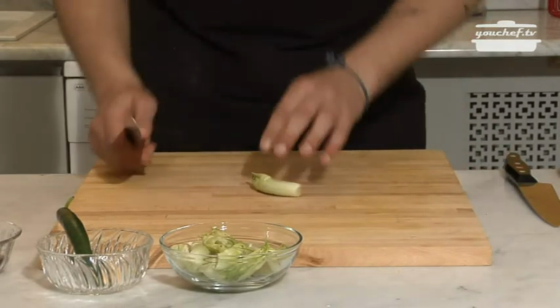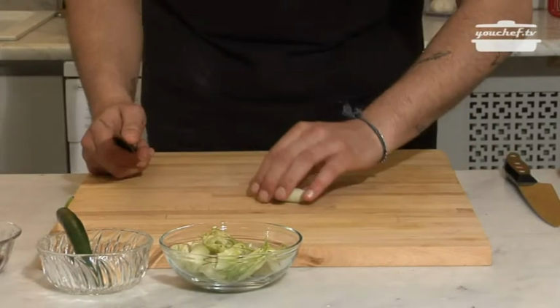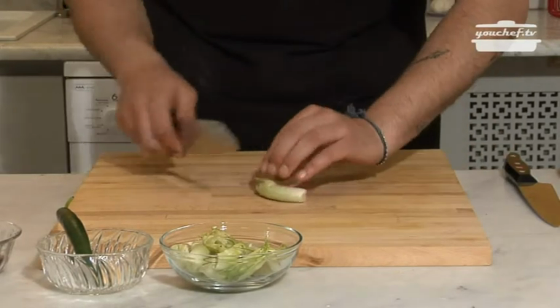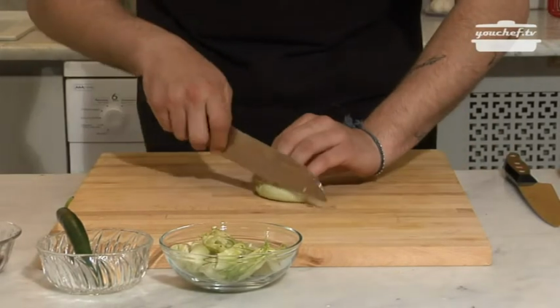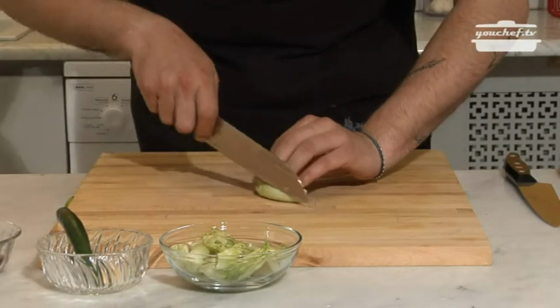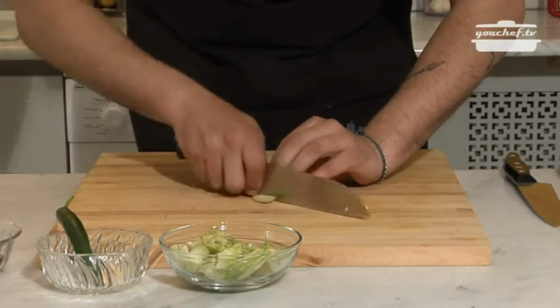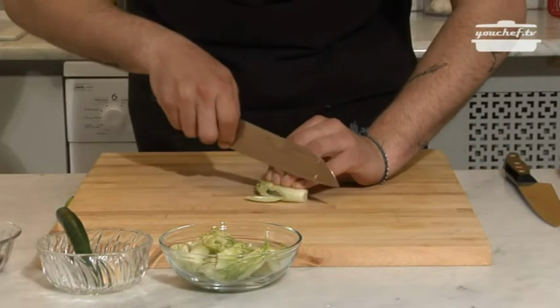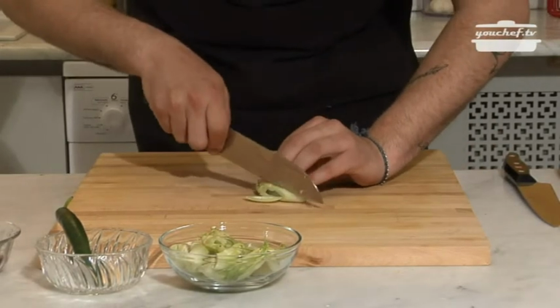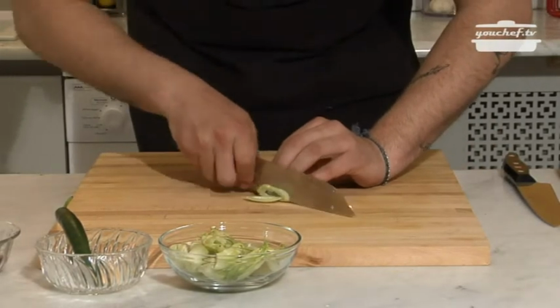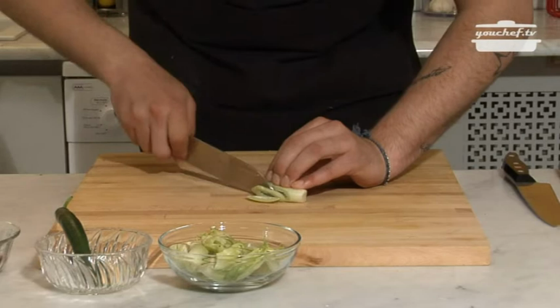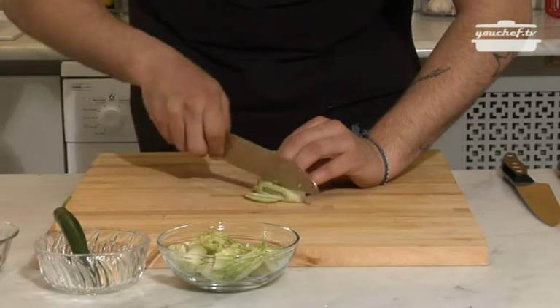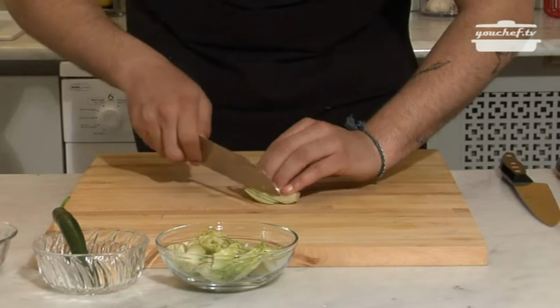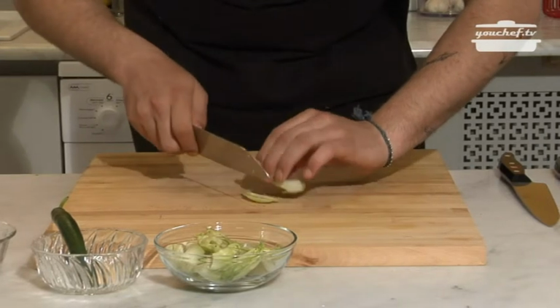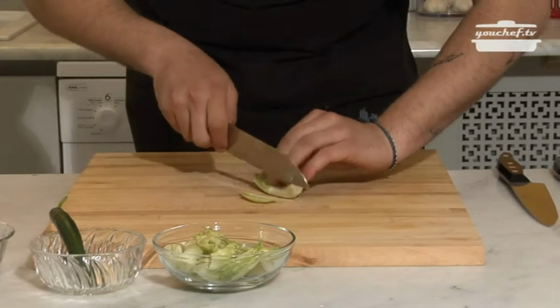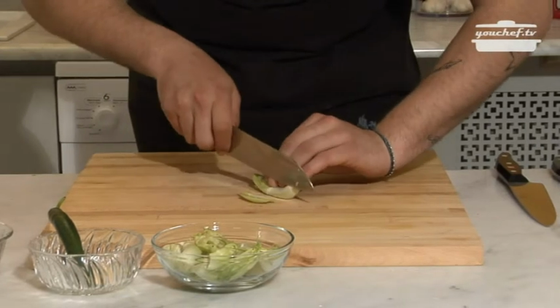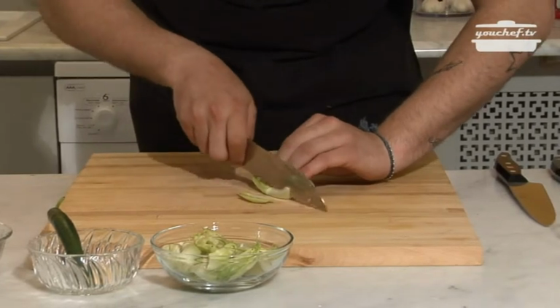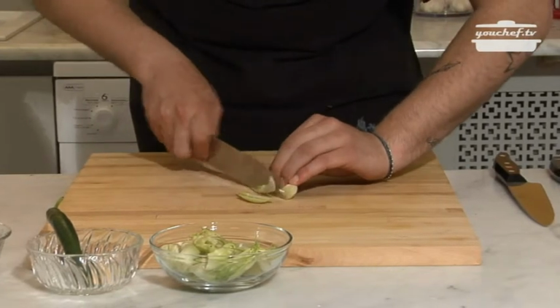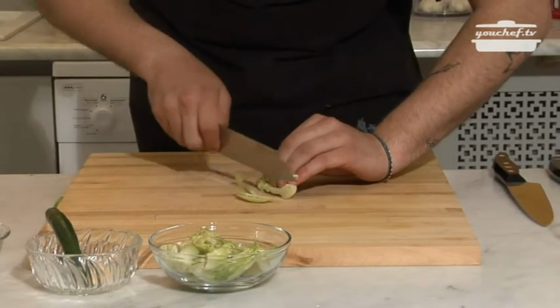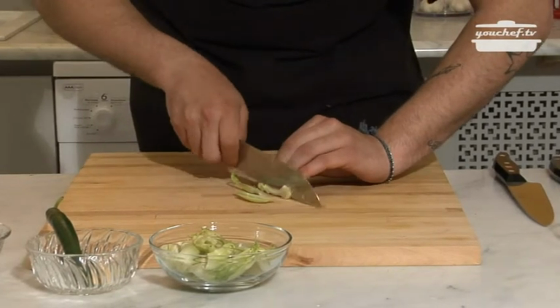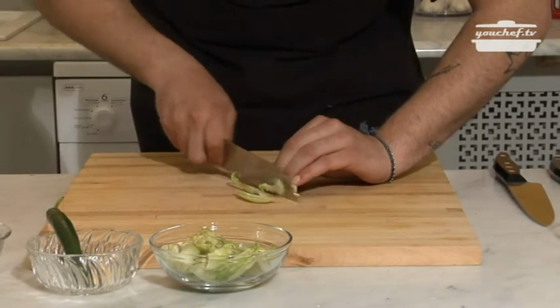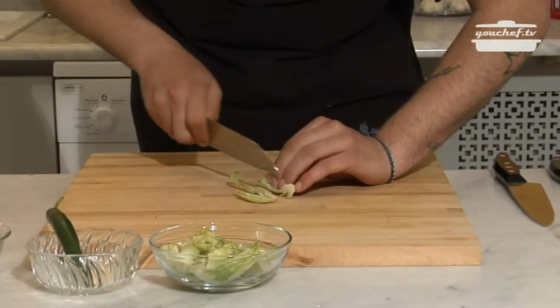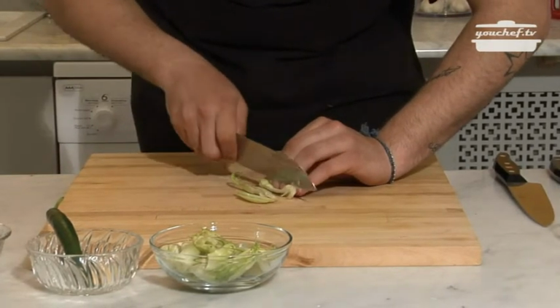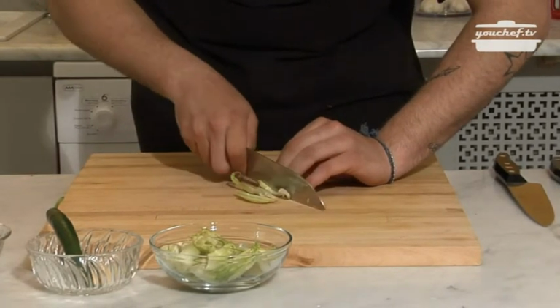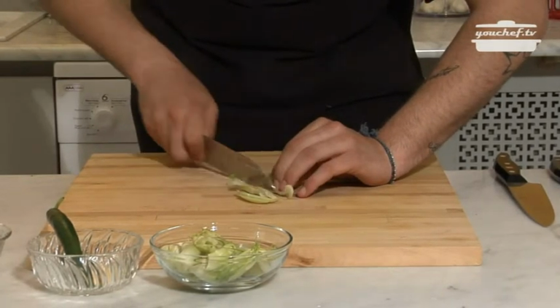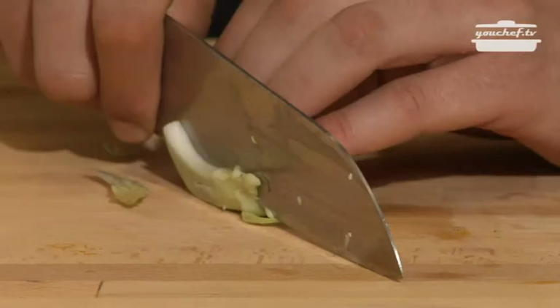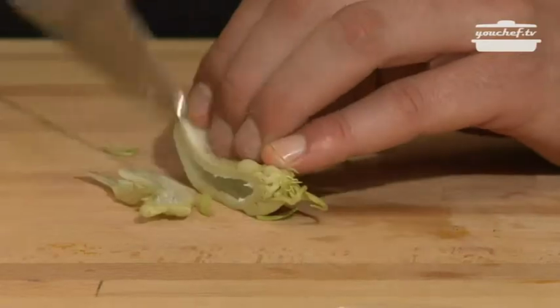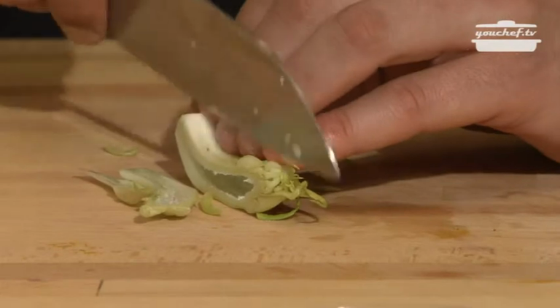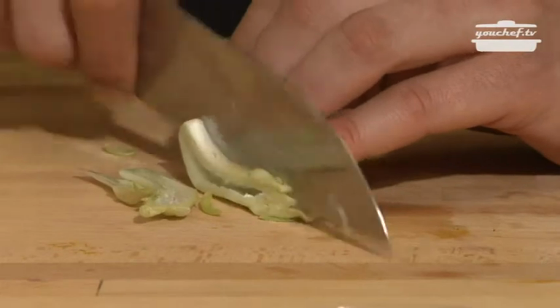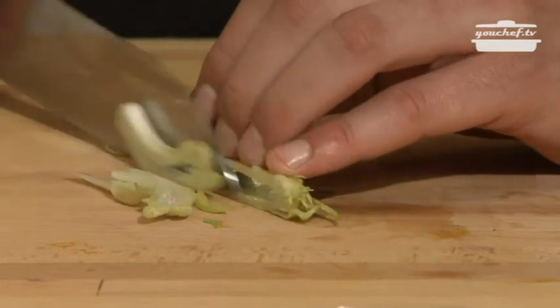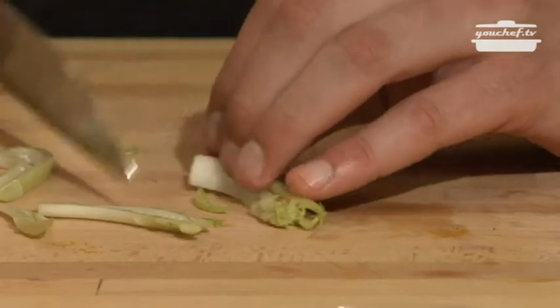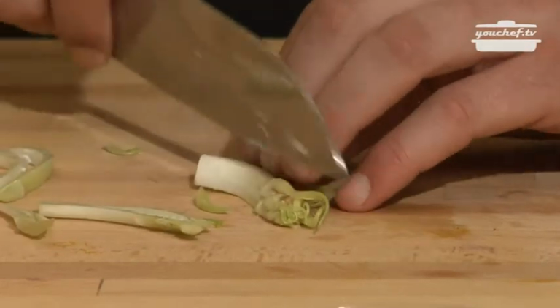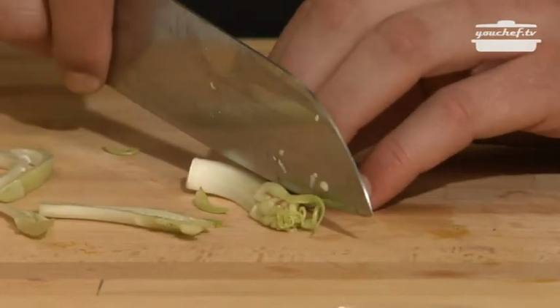Once we've cleaned the puntarelle, we start cutting them in very, very narrow slices.